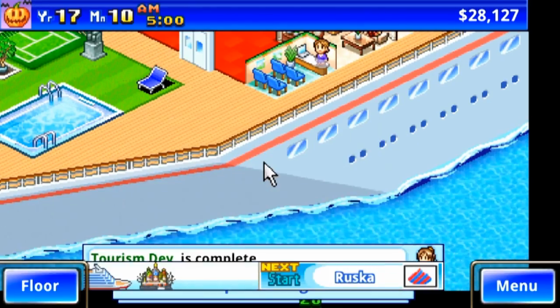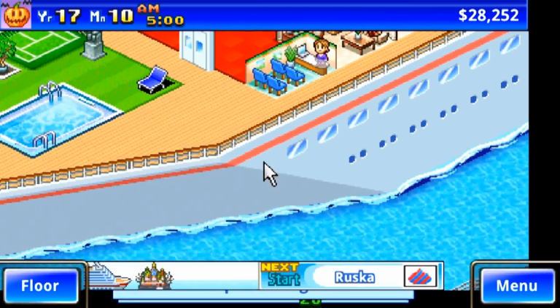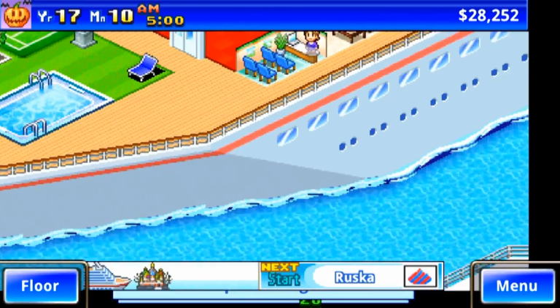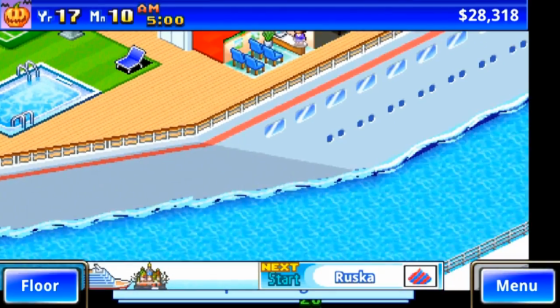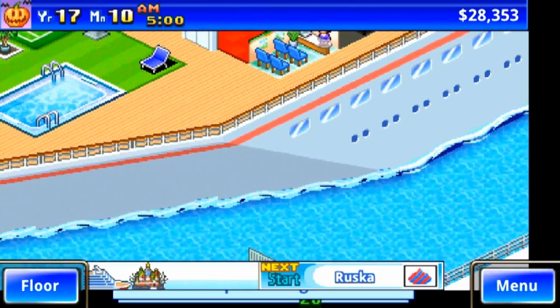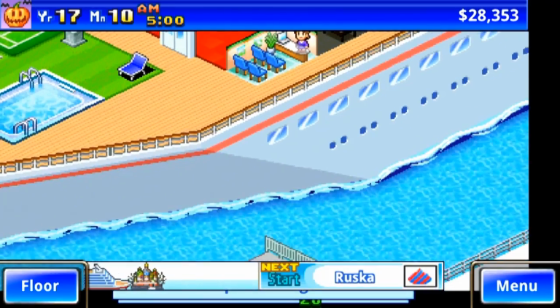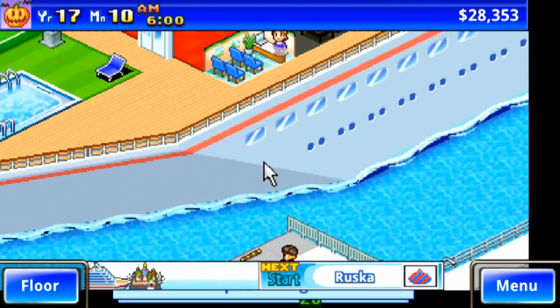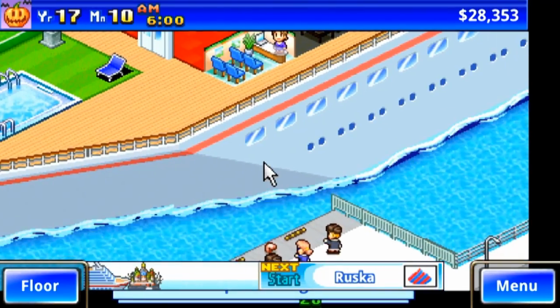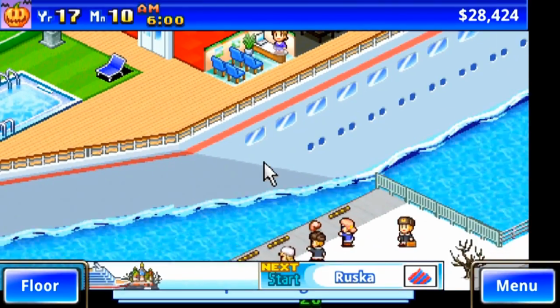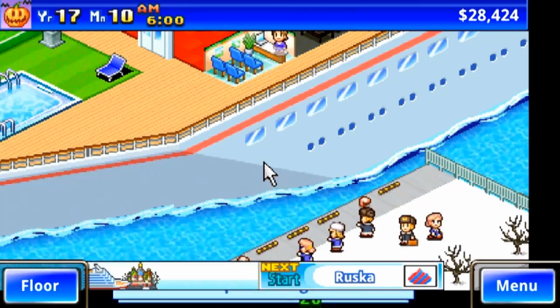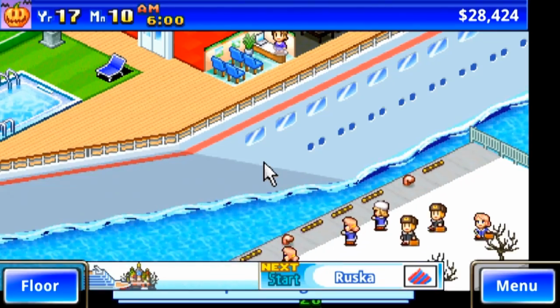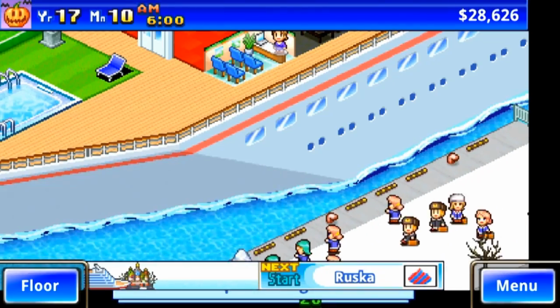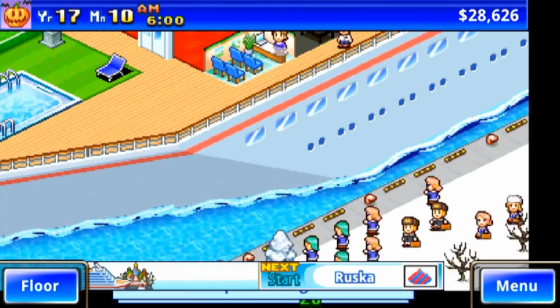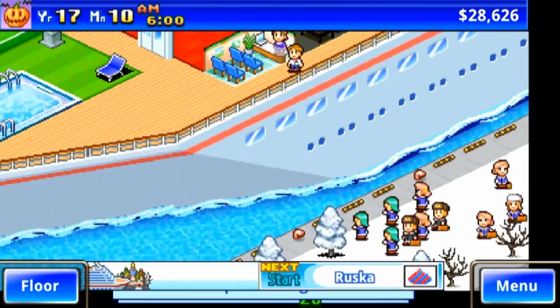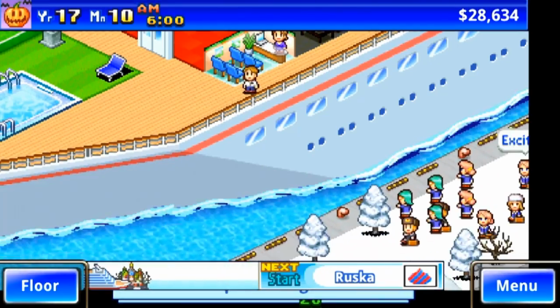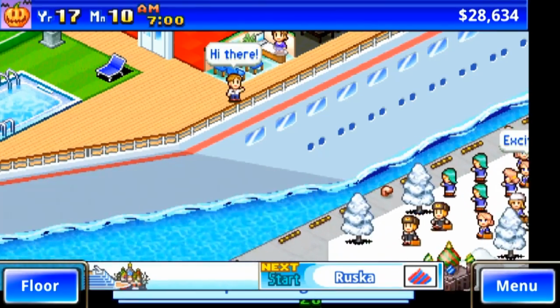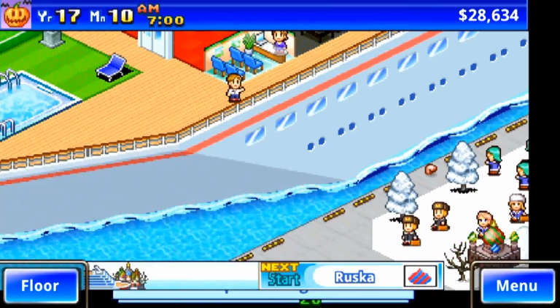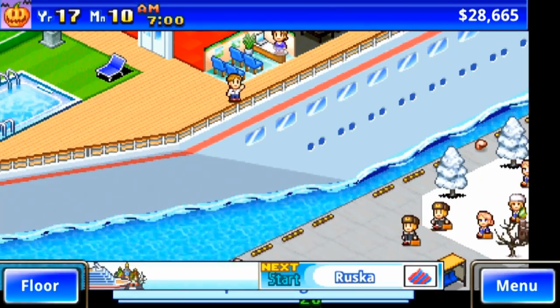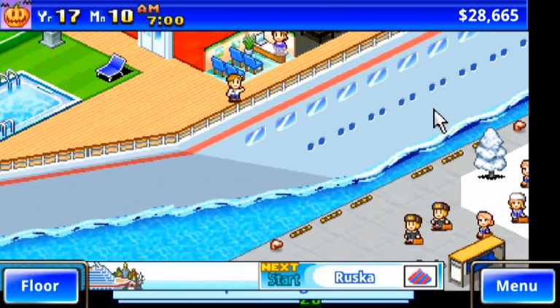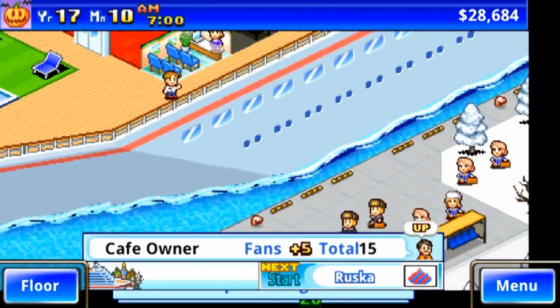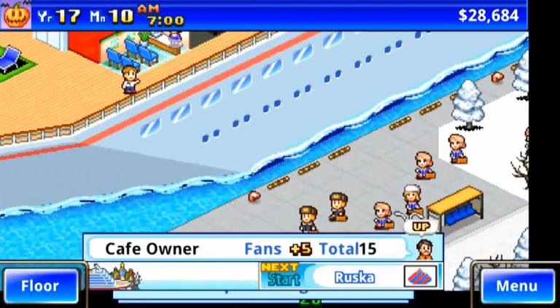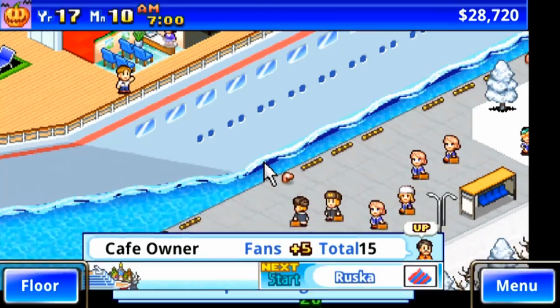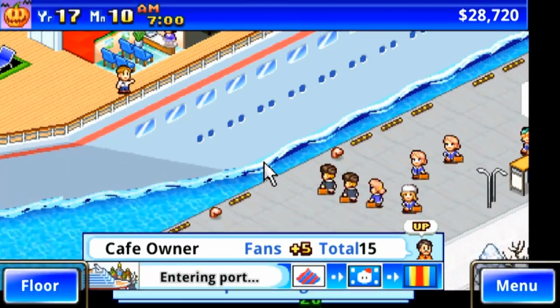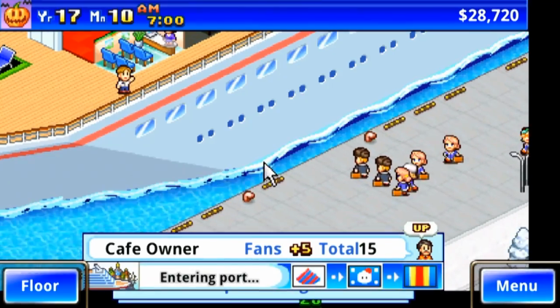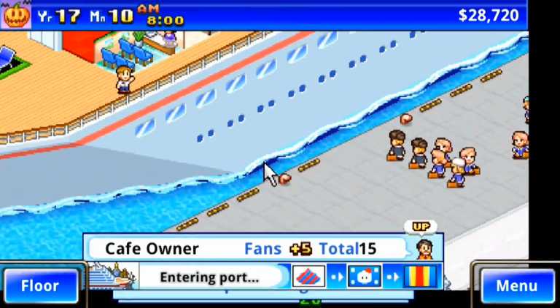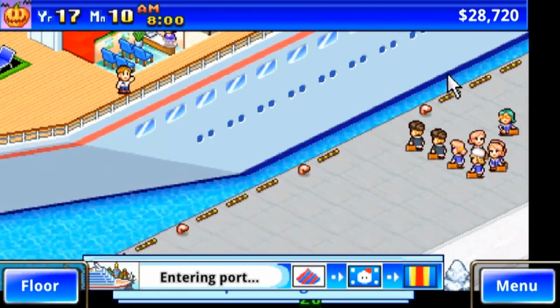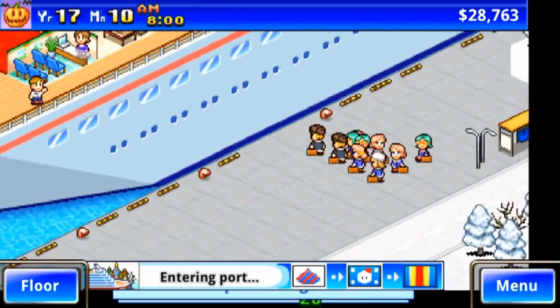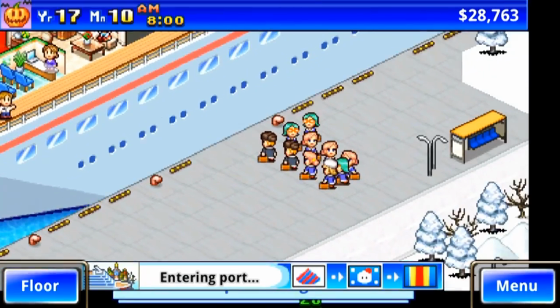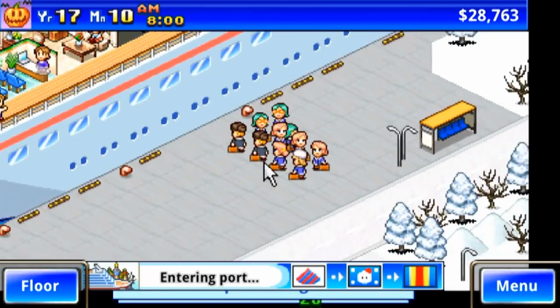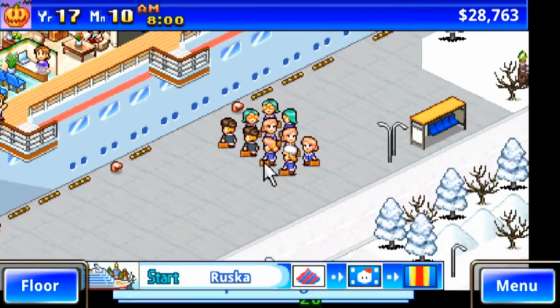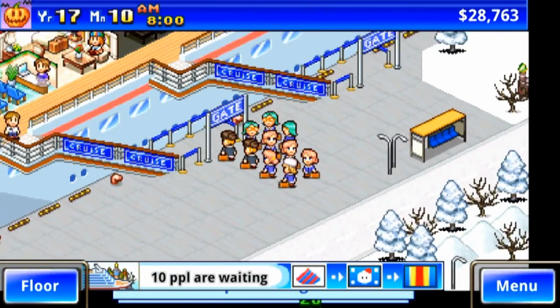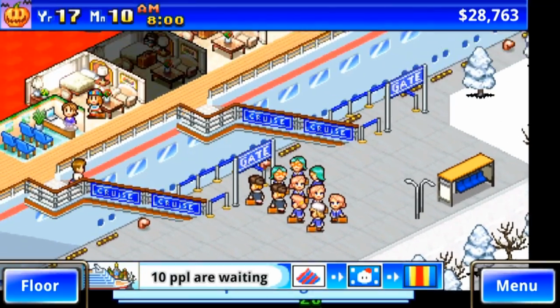Navigating through the menus and getting things done is as simple as ever, although there are a few errors and head-scratching oddities. When building, you choose between environment, facilities, and stores, but the tennis court is labelled as a store, whereas the slot machine is labelled as a facility.